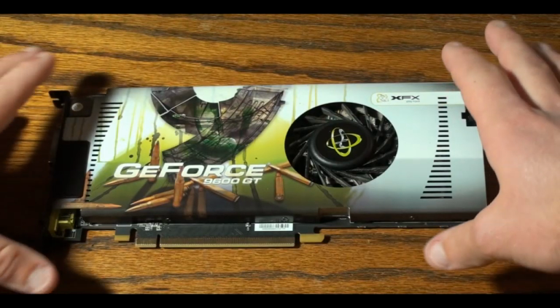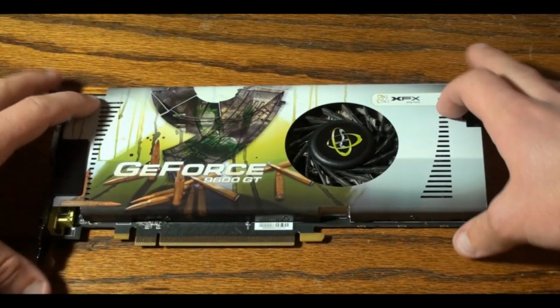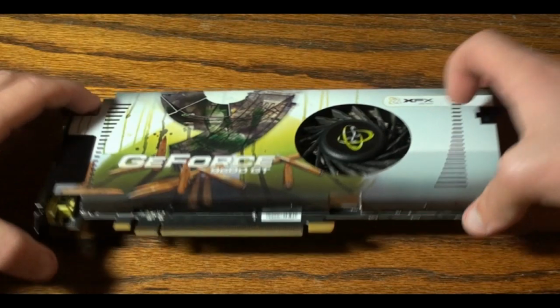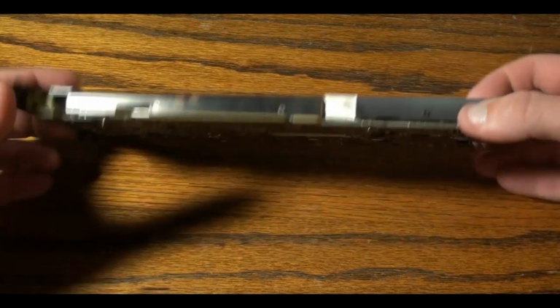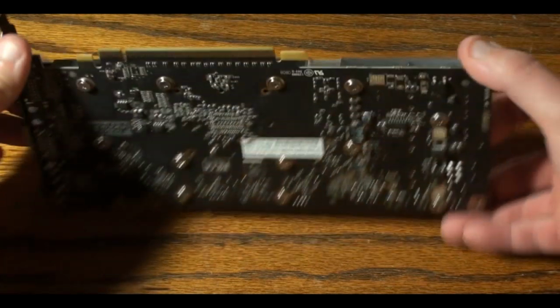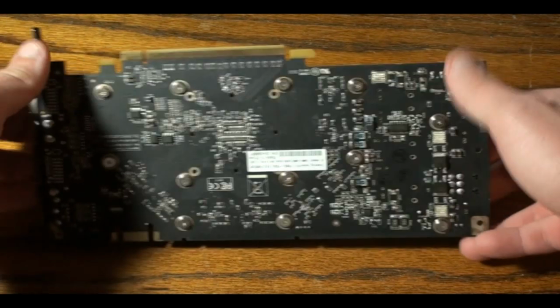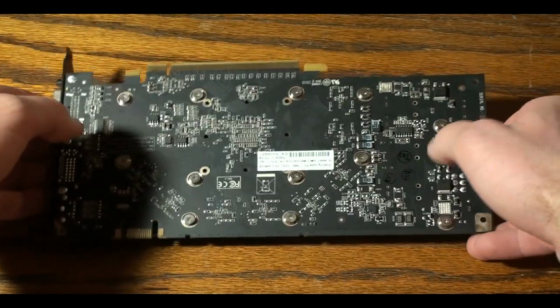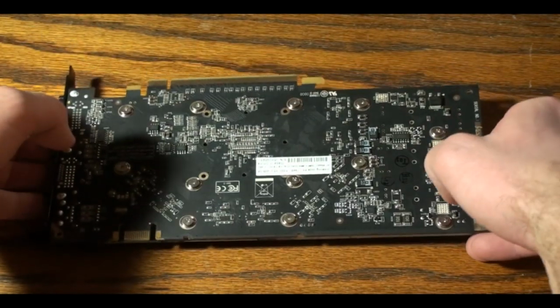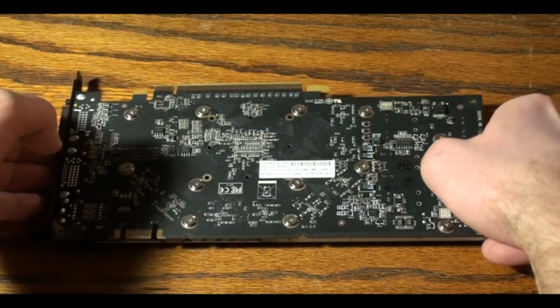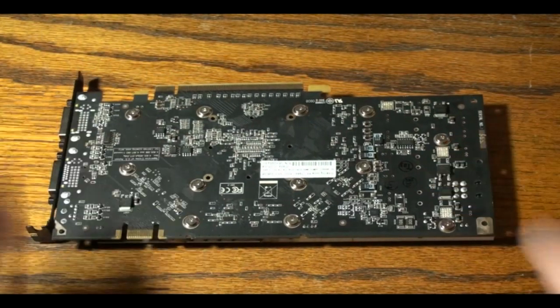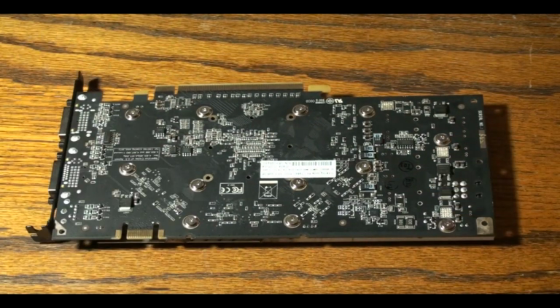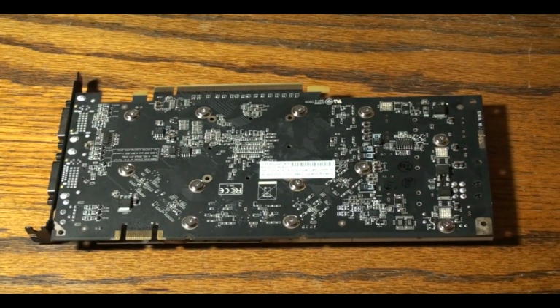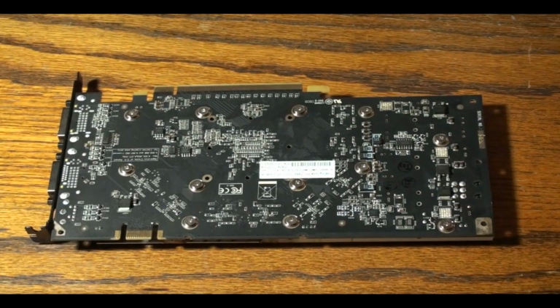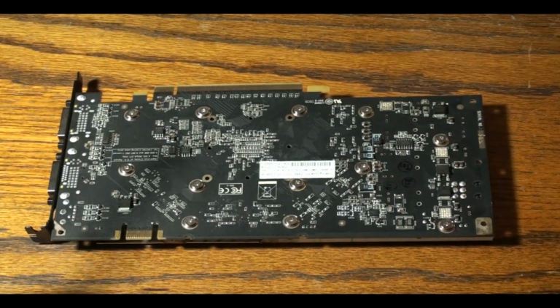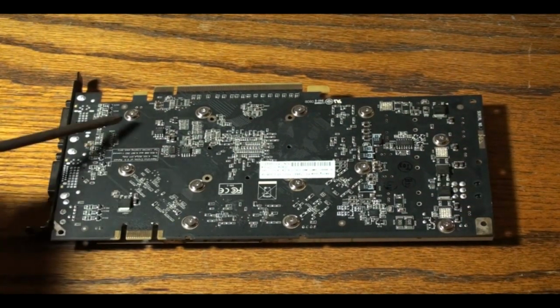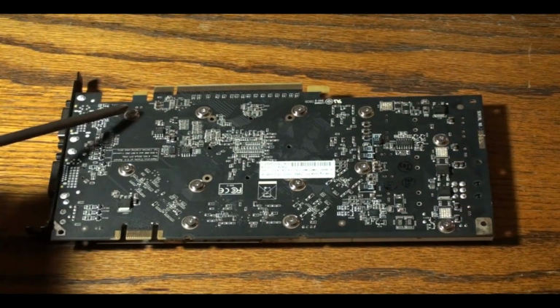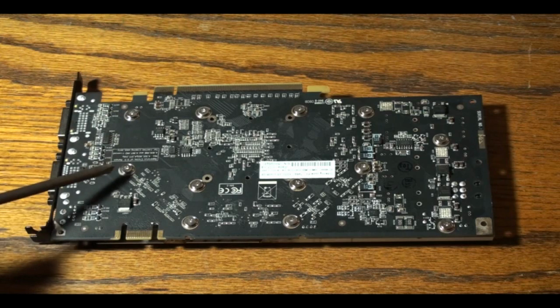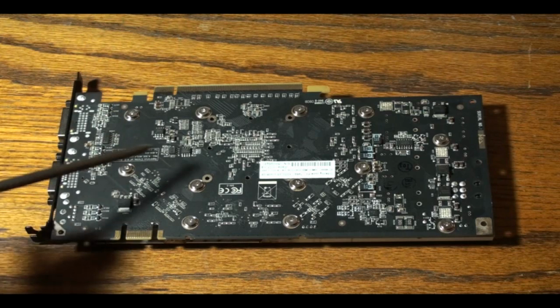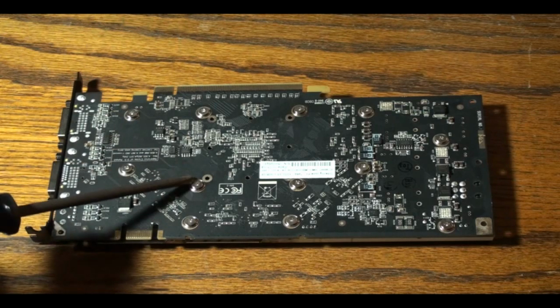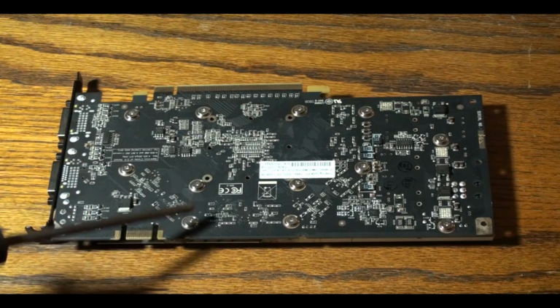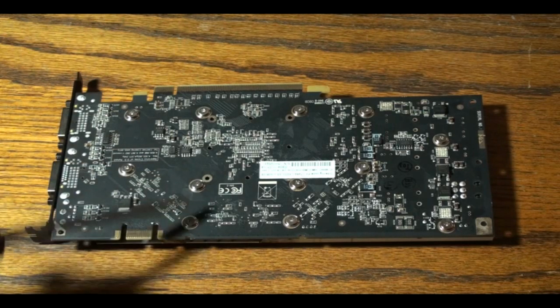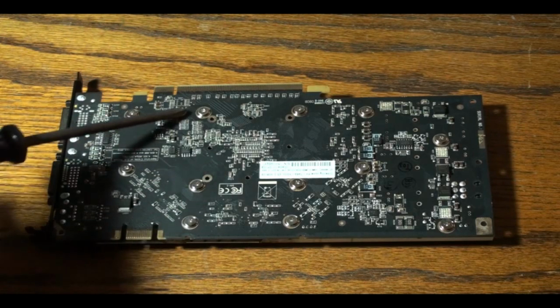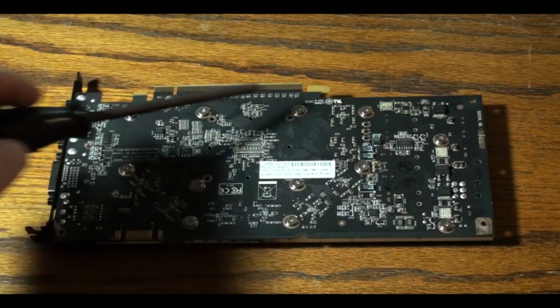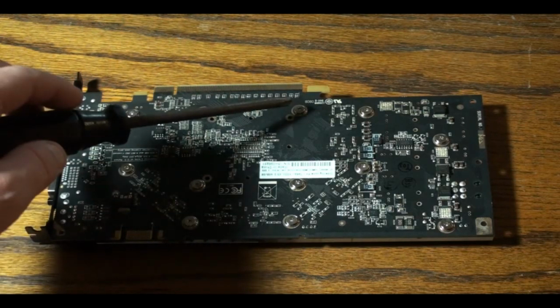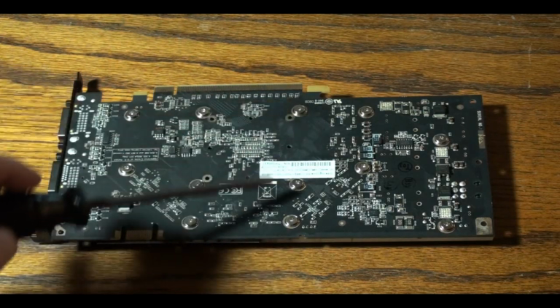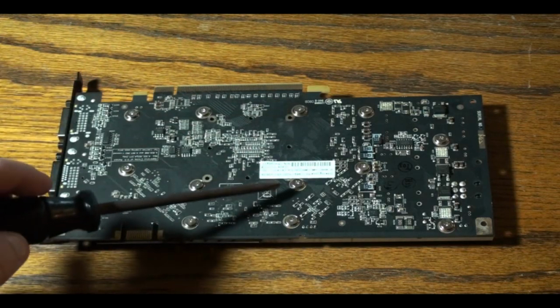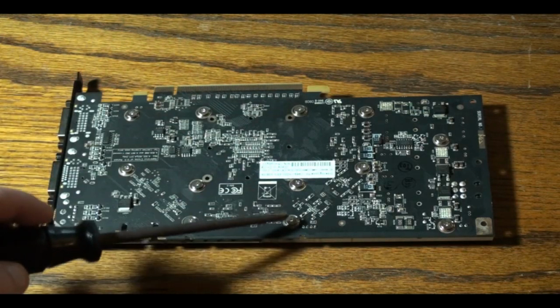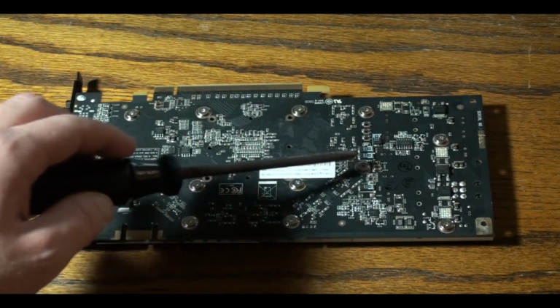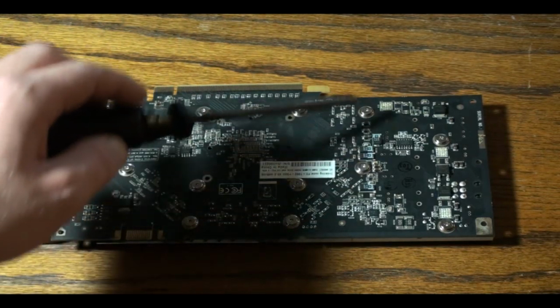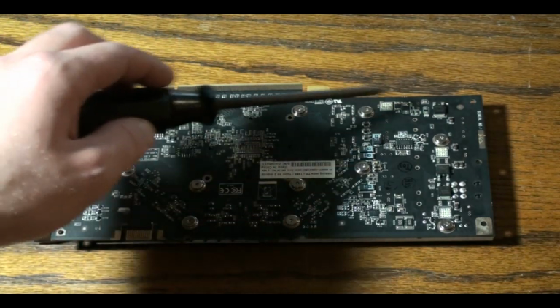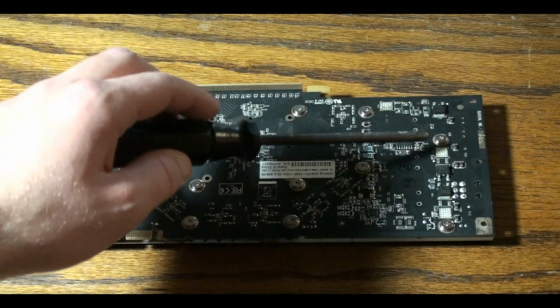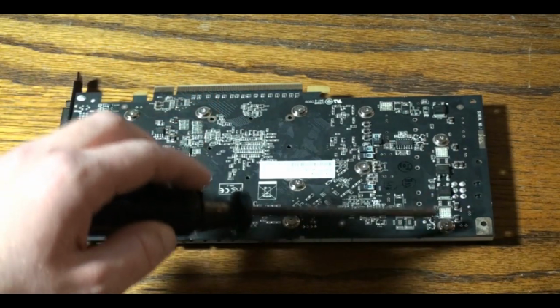Now what you want to do is just flip the card over revealing the 12 screws underneath. And what you want to do is unscrew these screws in a diagonal pattern across from each other so it relieves the tension evenly across the card.